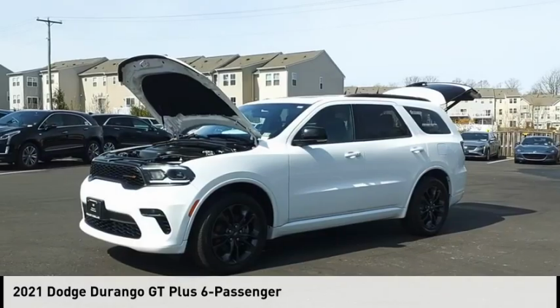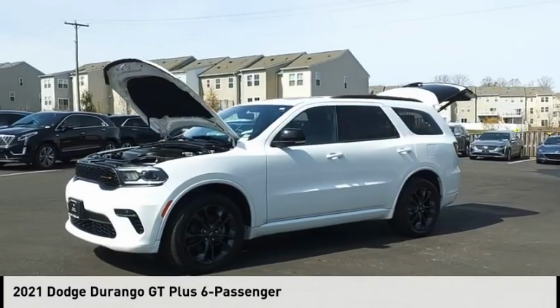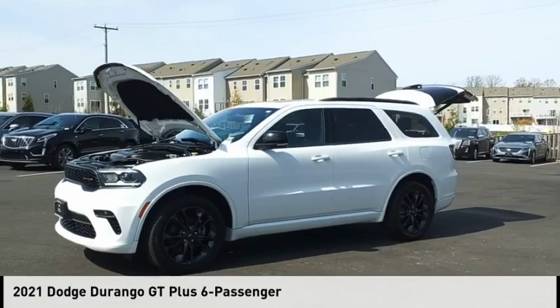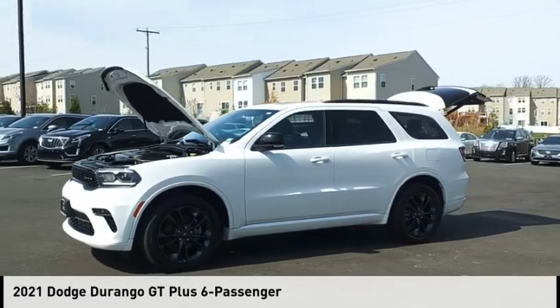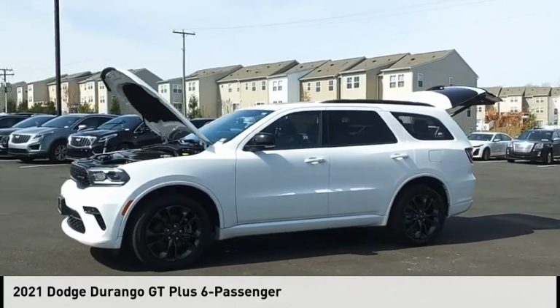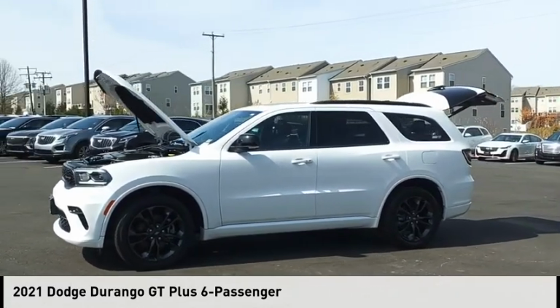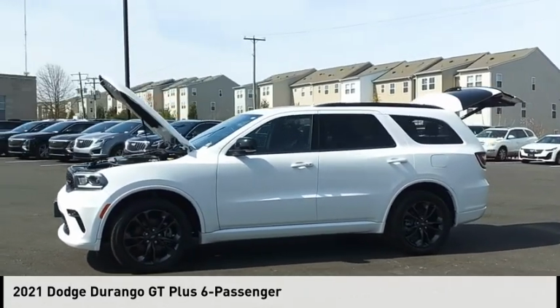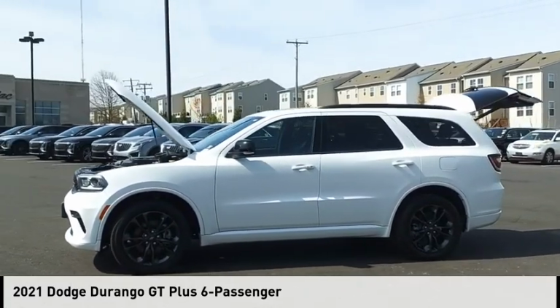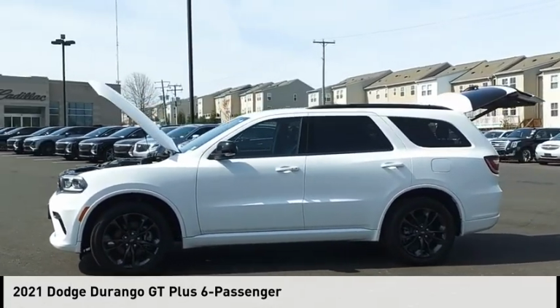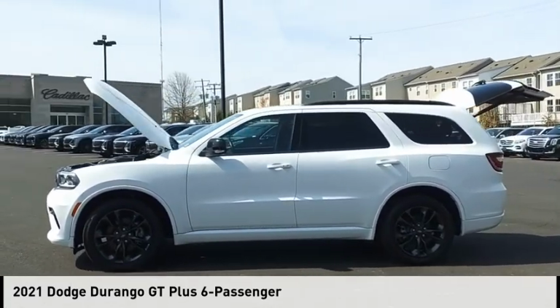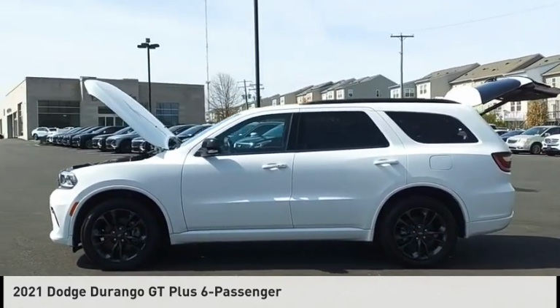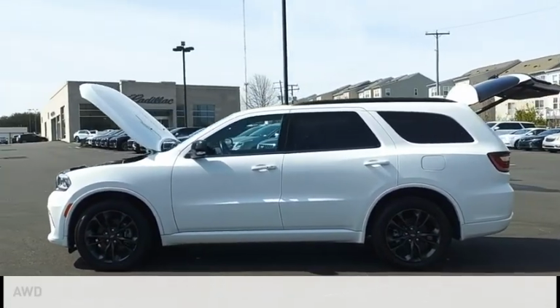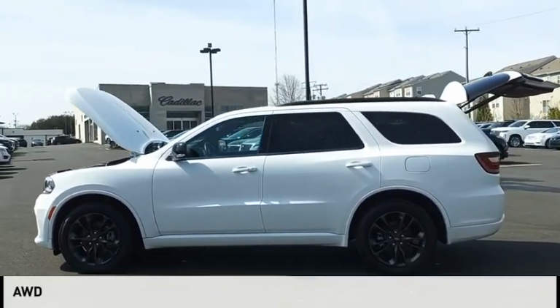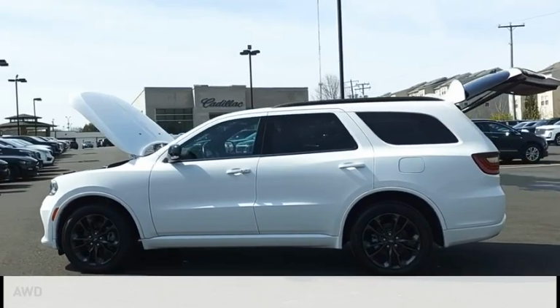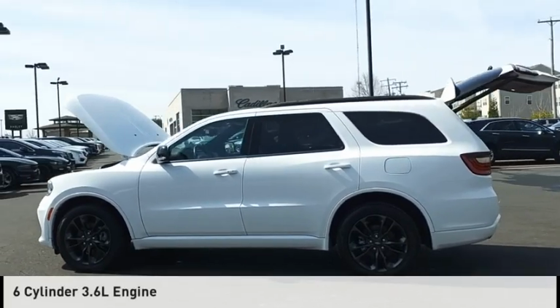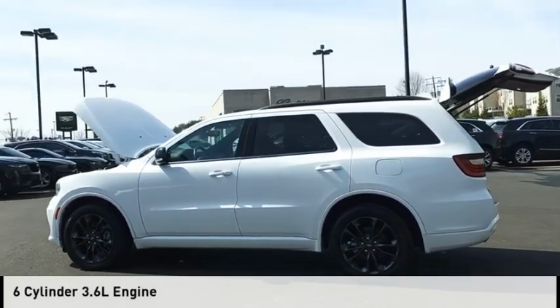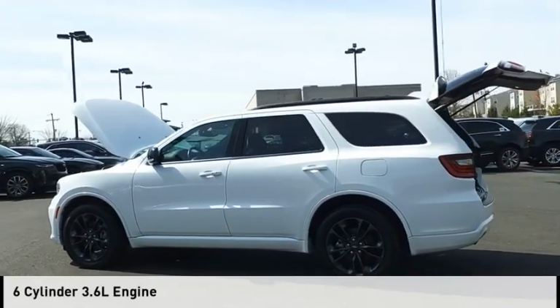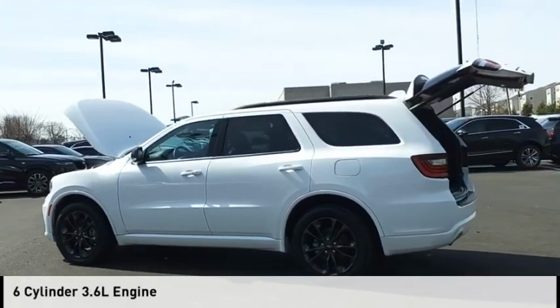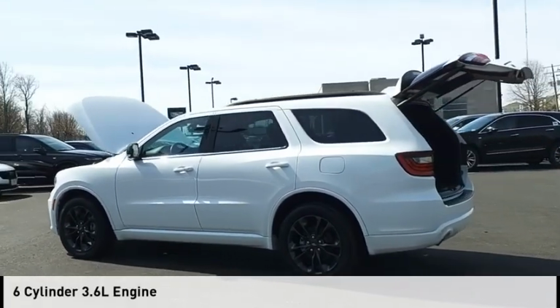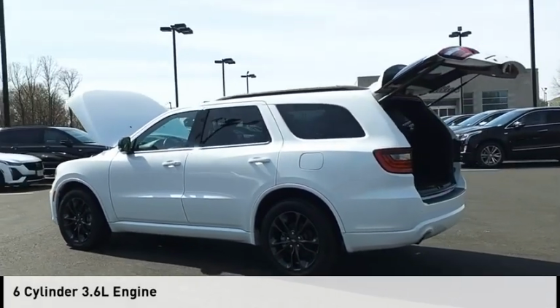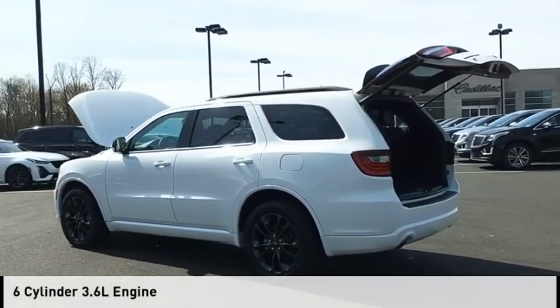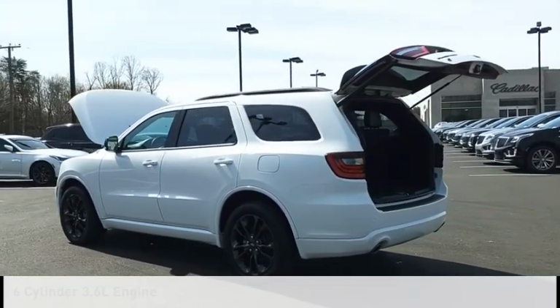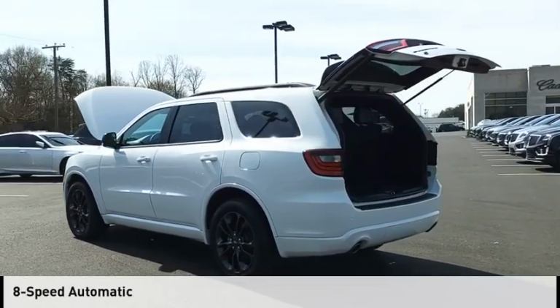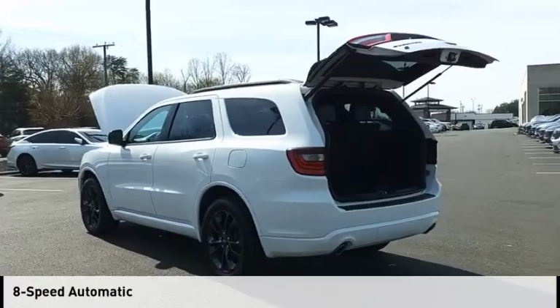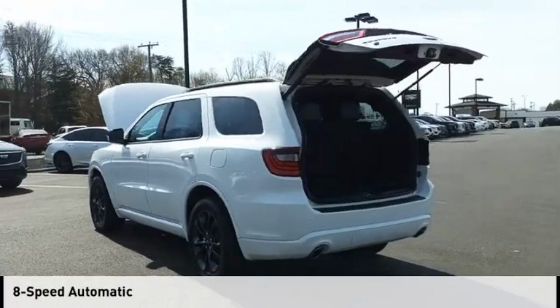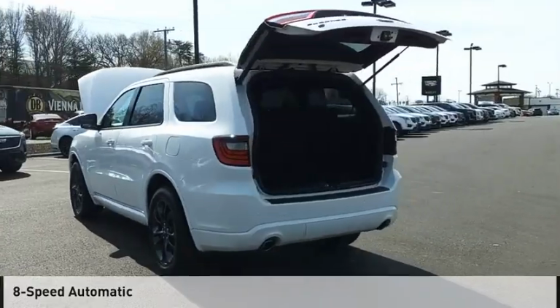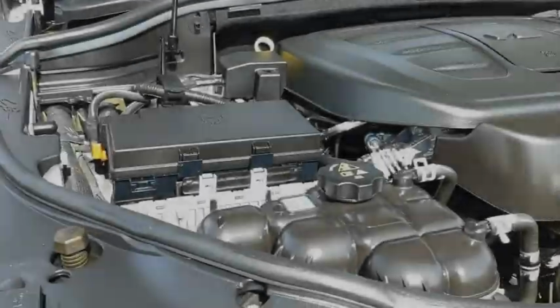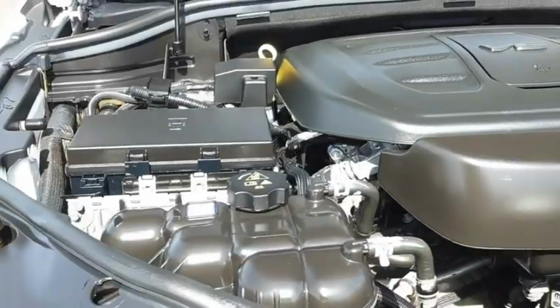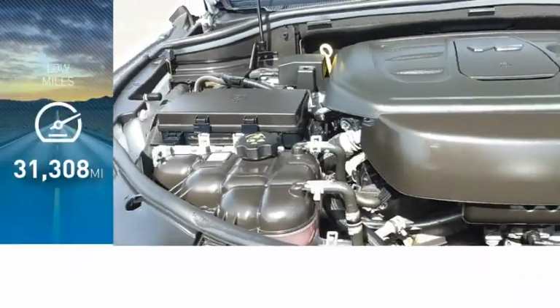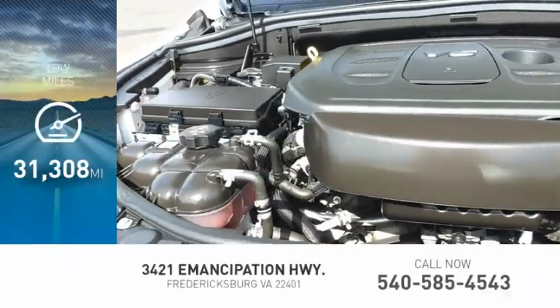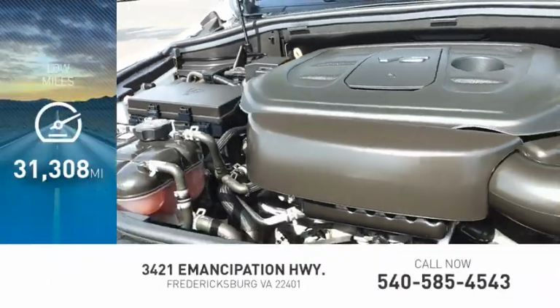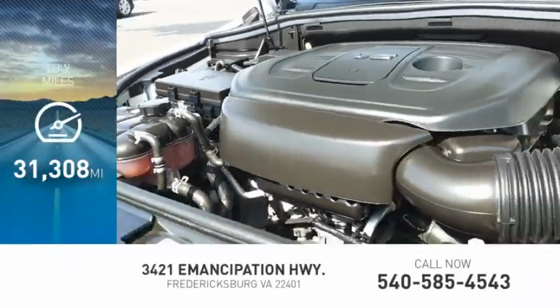Take a ride in the 2021 Durango. This vehicle is powered by an all-wheel drive, six-cylinder, 3.6-liter engine and comes with an eight-speed automatic transmission. This vehicle has less than 35,000 miles.